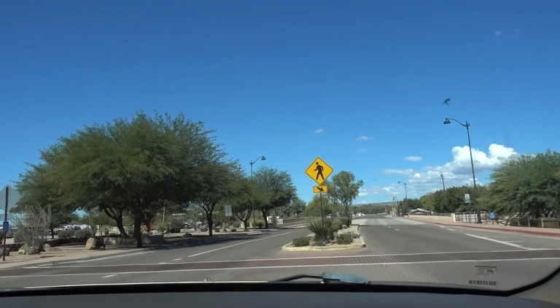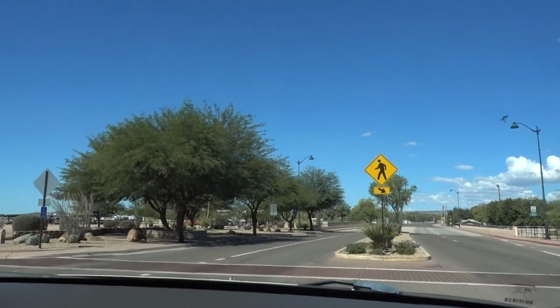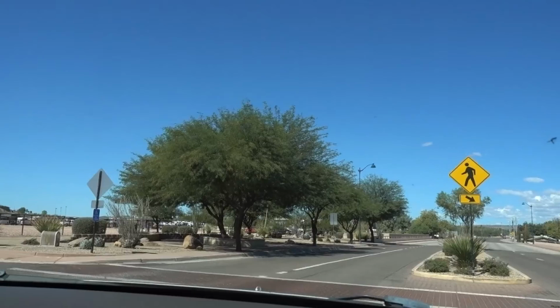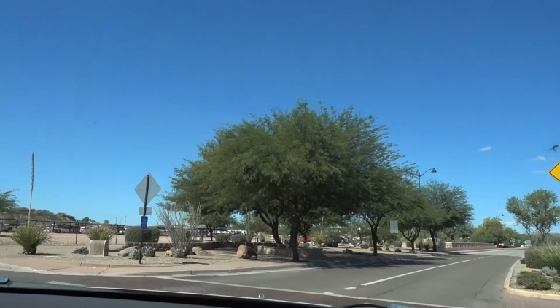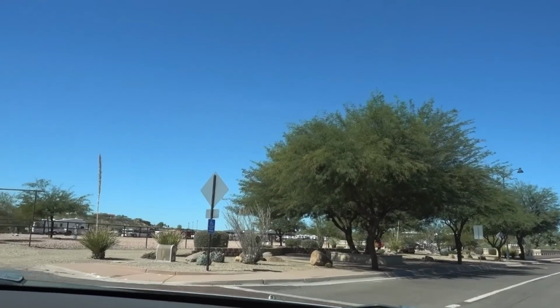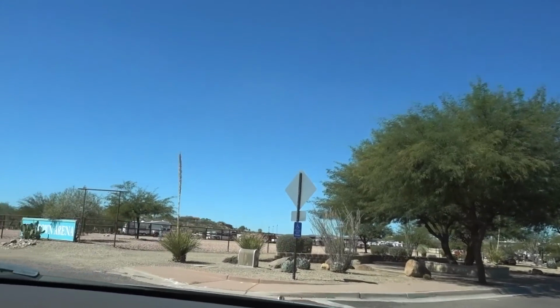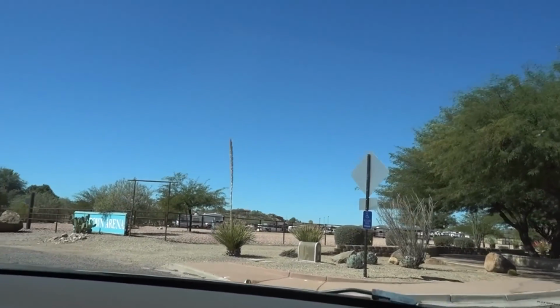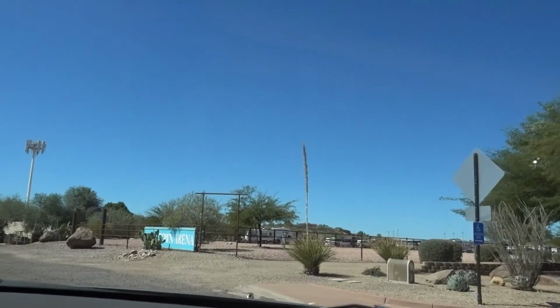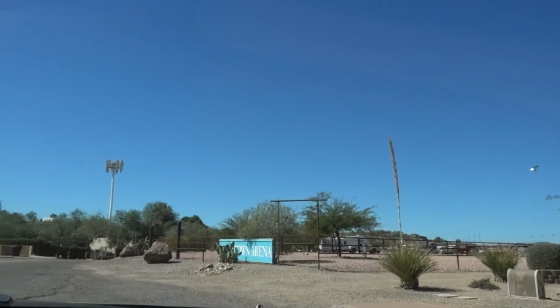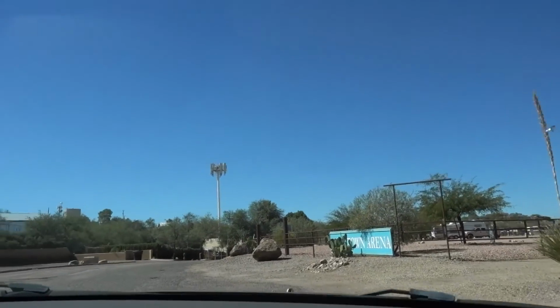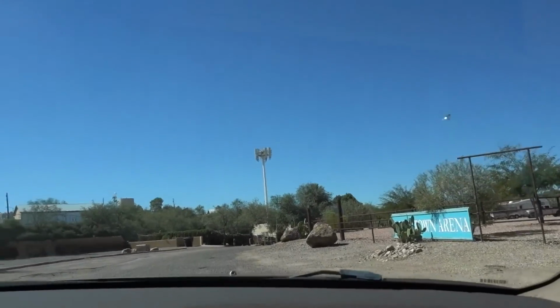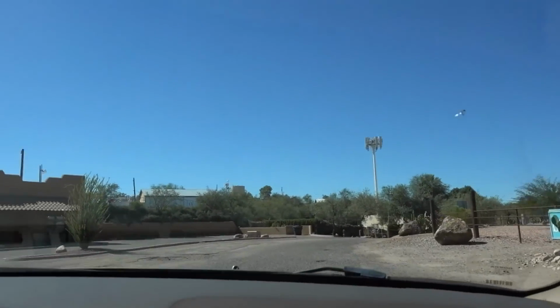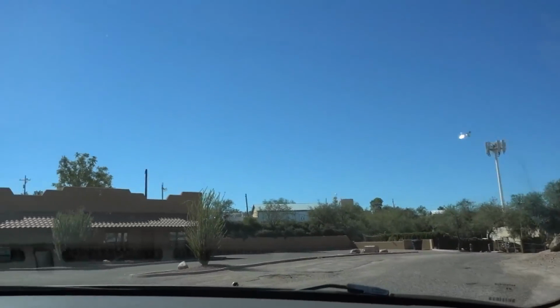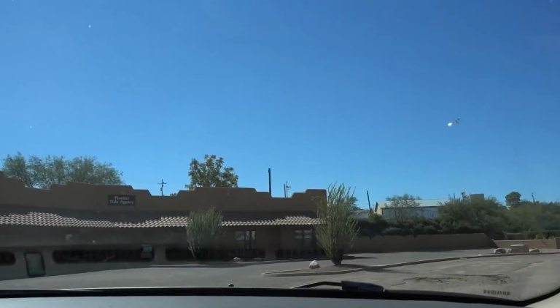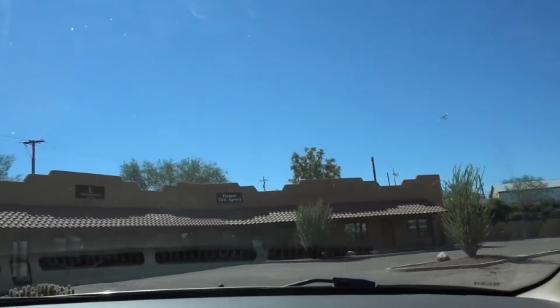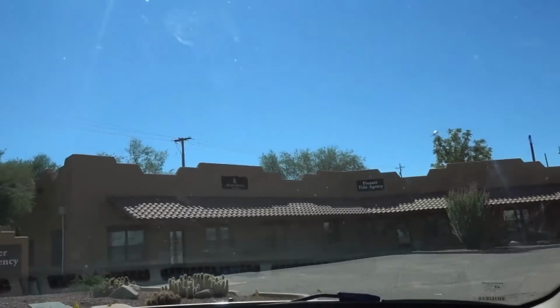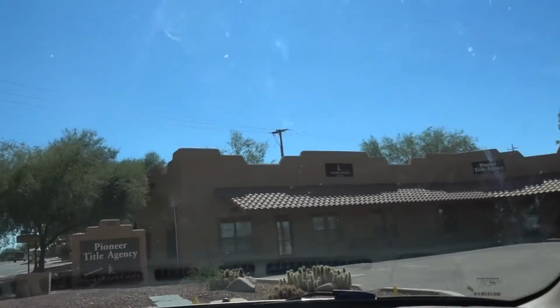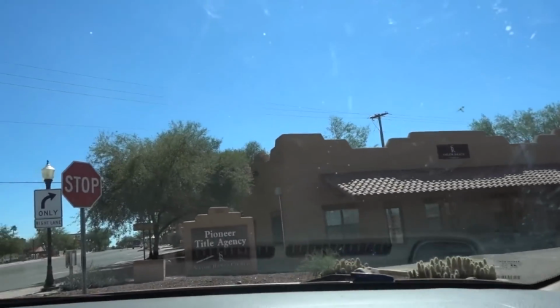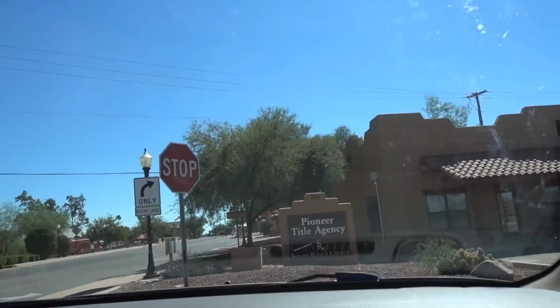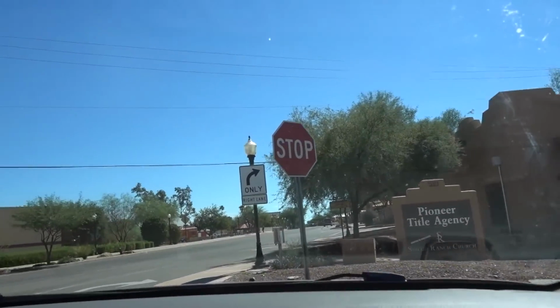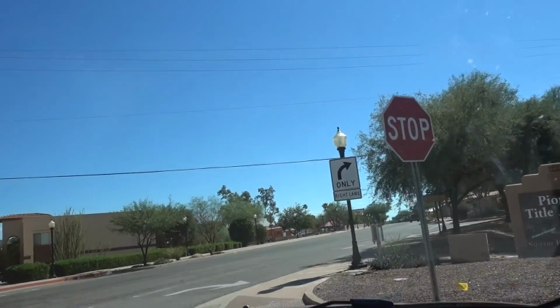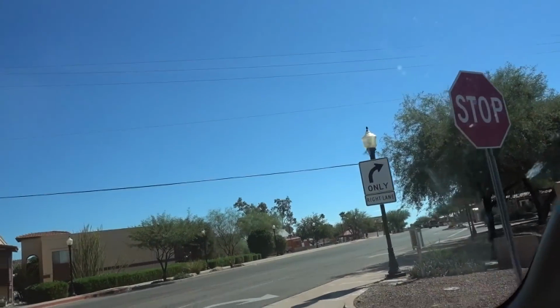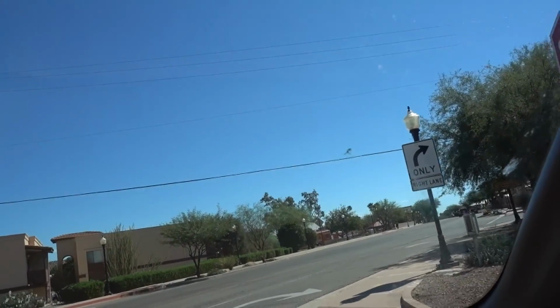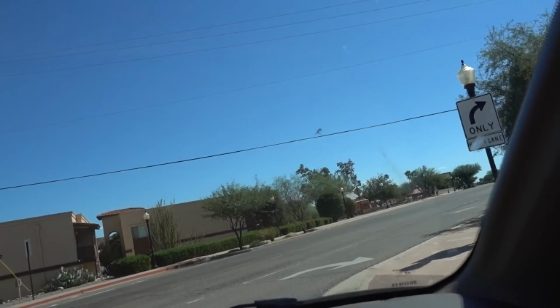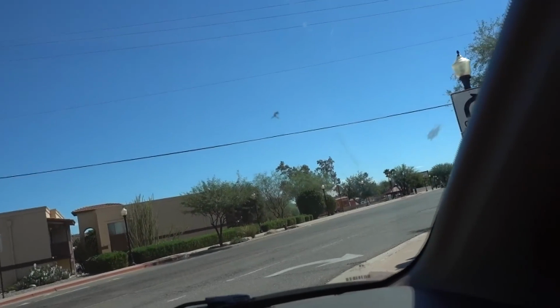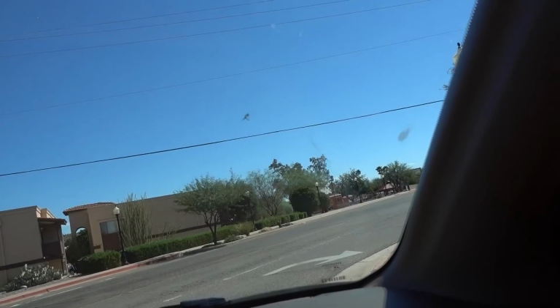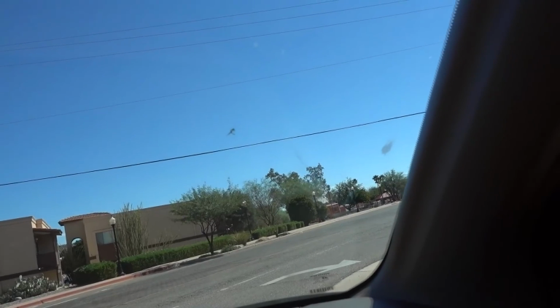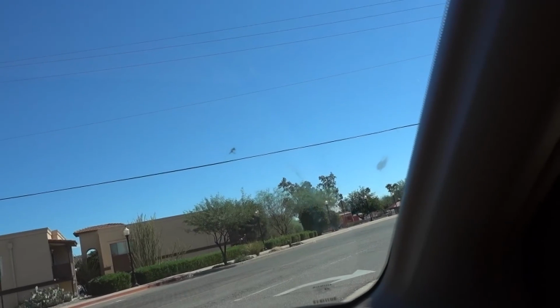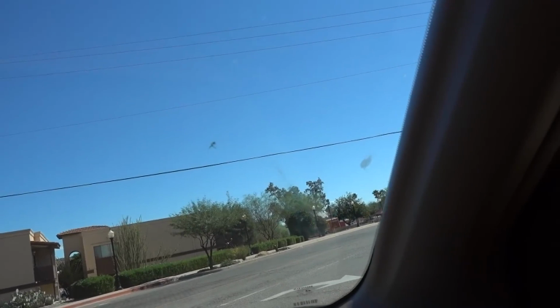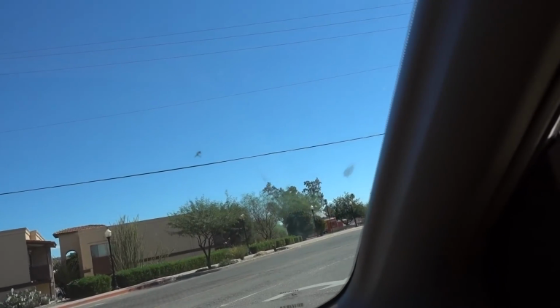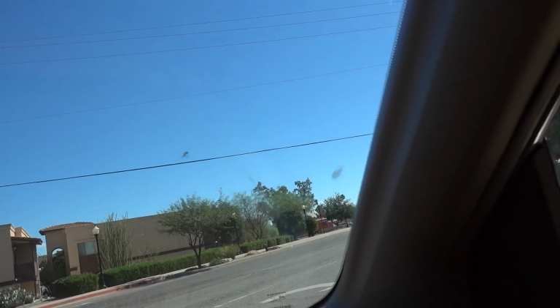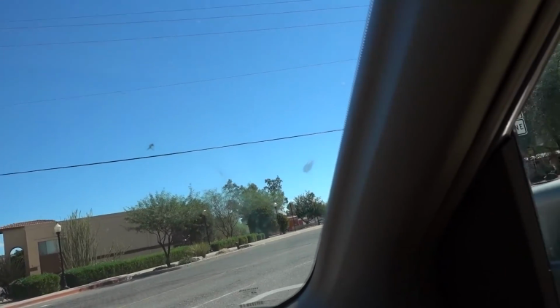I'm not going to go in here. It's going to make a U-turn. We'll turn down one of the other side streets. It looked old. Maybe go see some more.